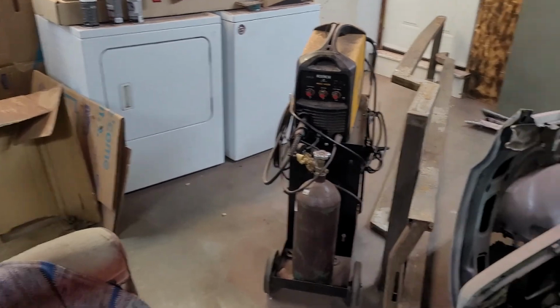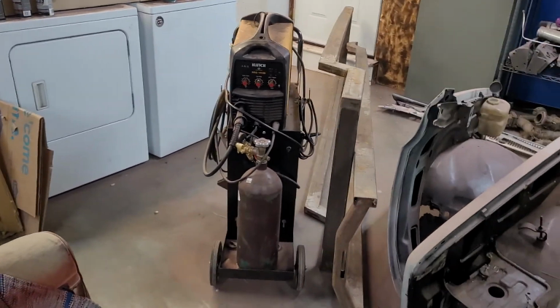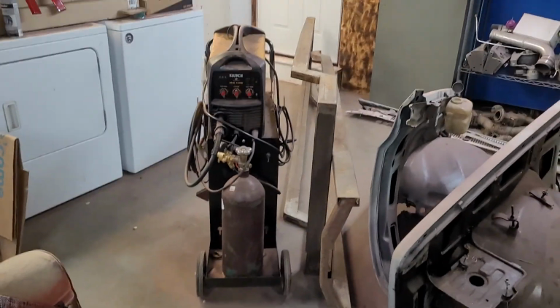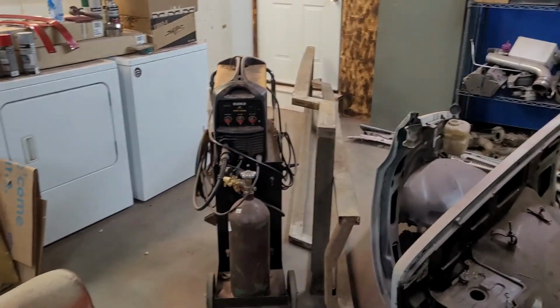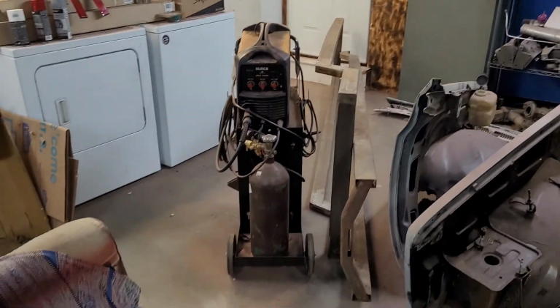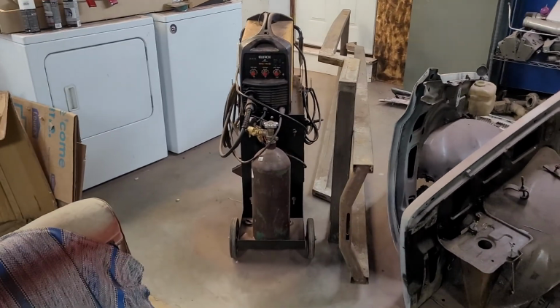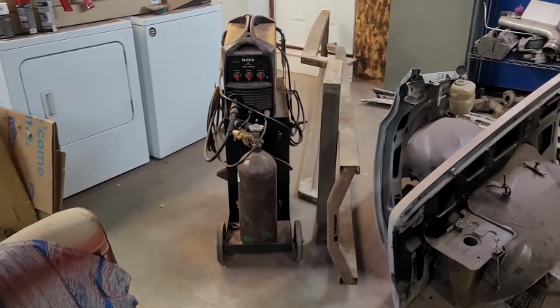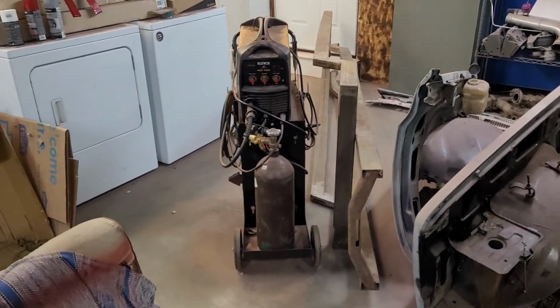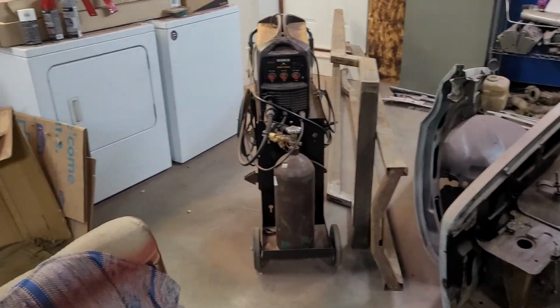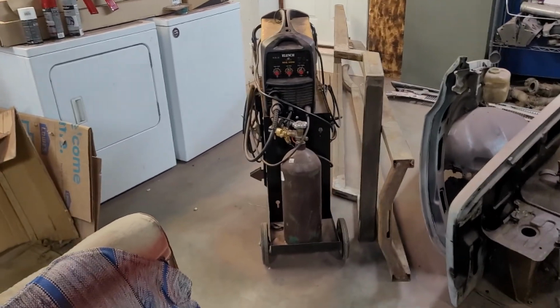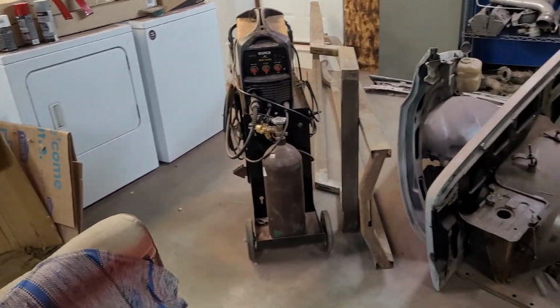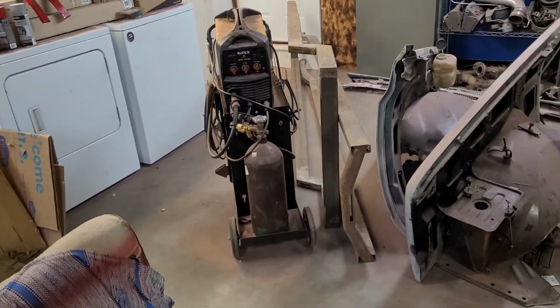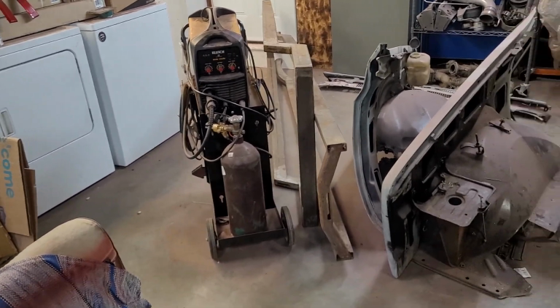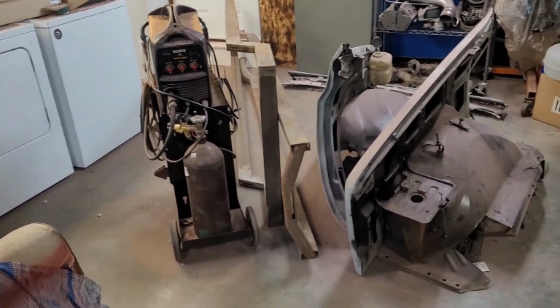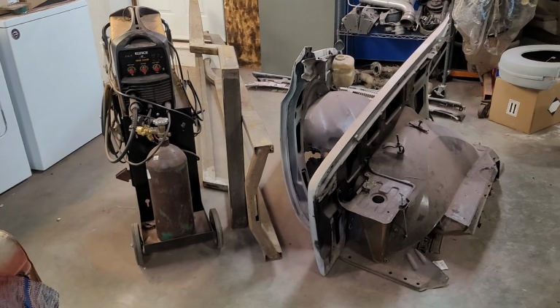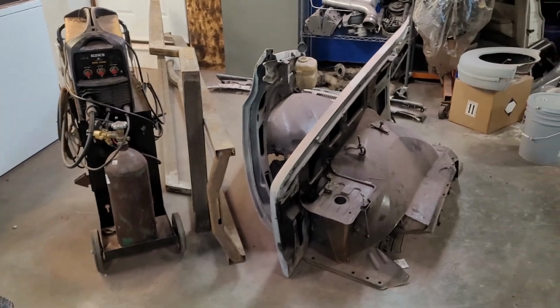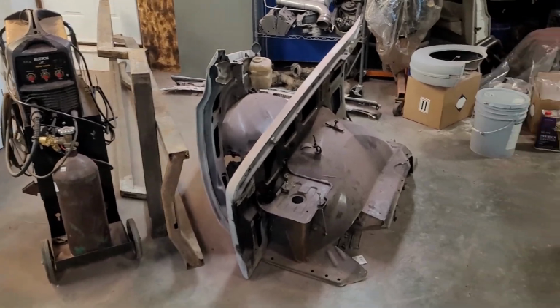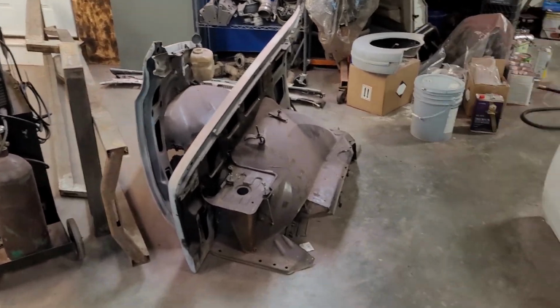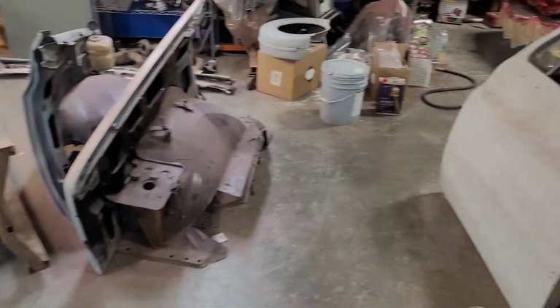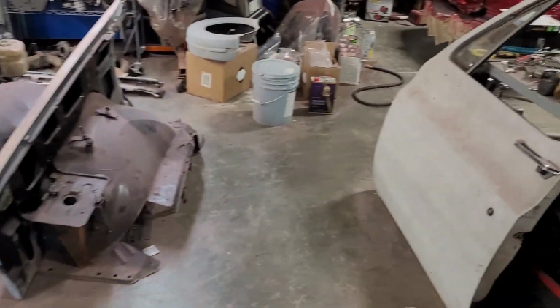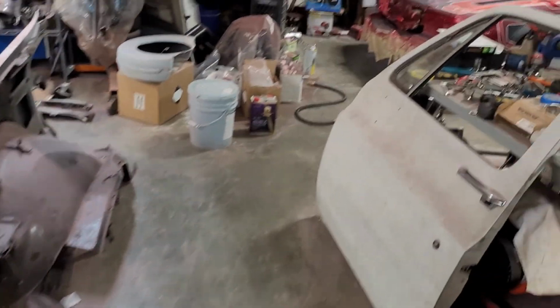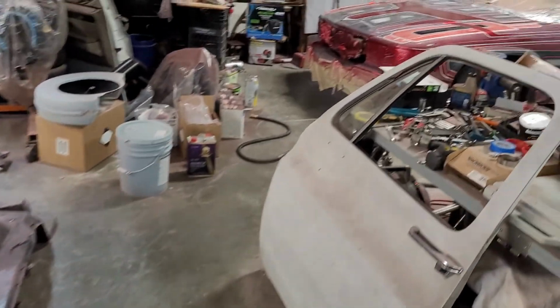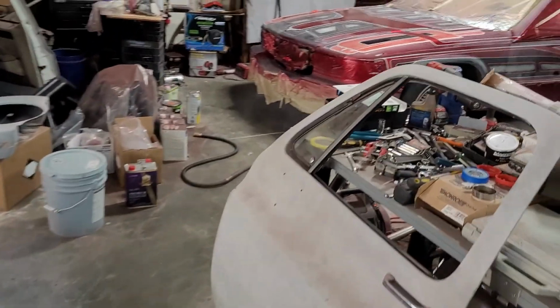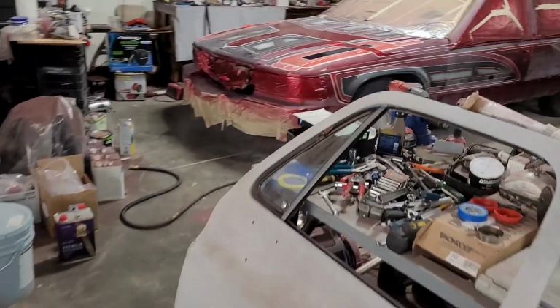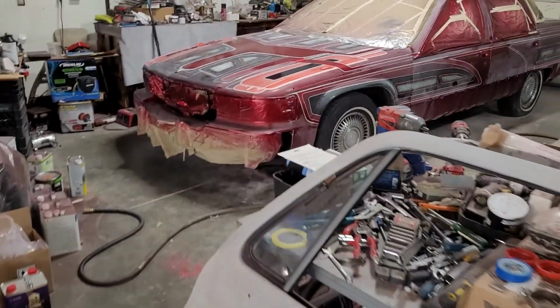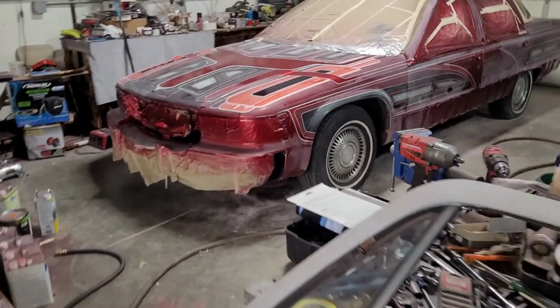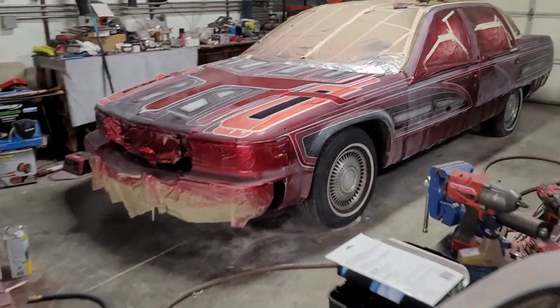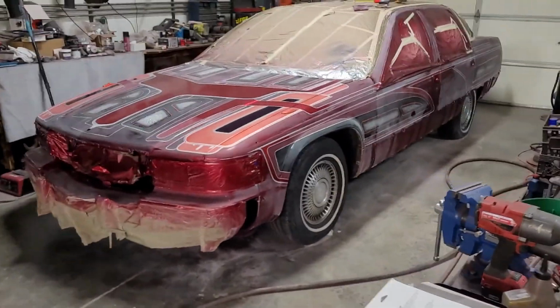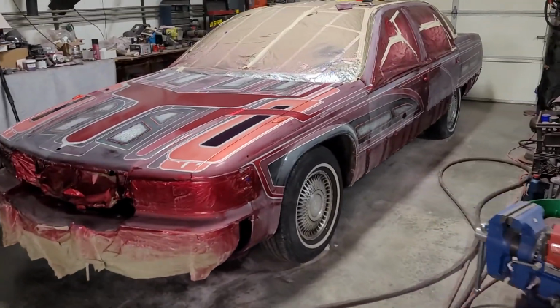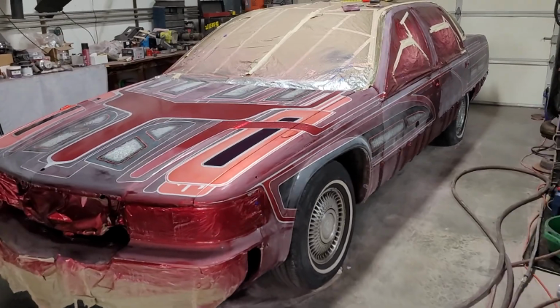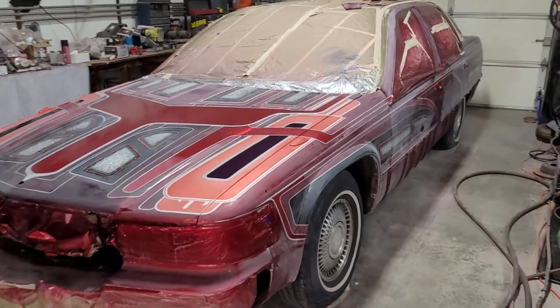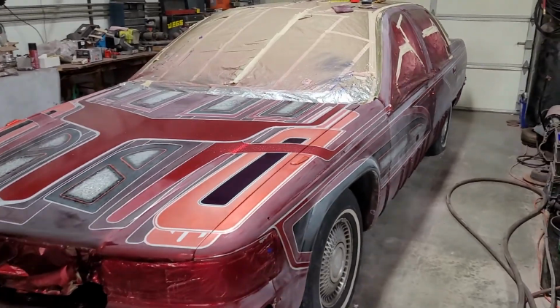I'm basically bringing a metal shop out here, and you guys will see we're going to start doing big things. But for now I have to get this thing finished — like I say, it's just a few days out.